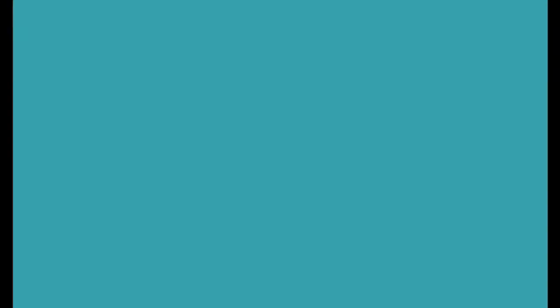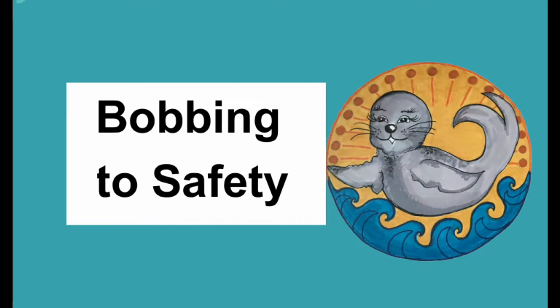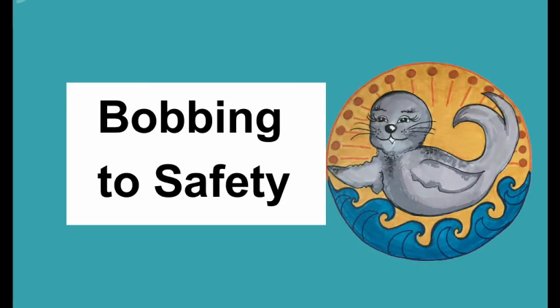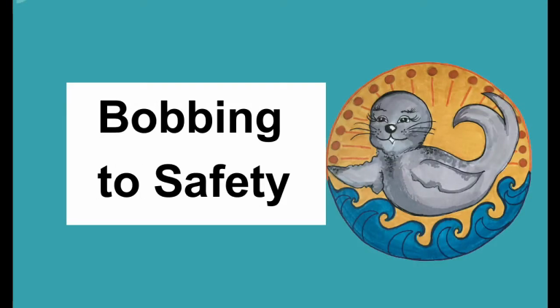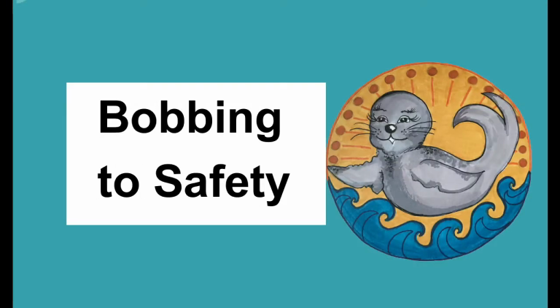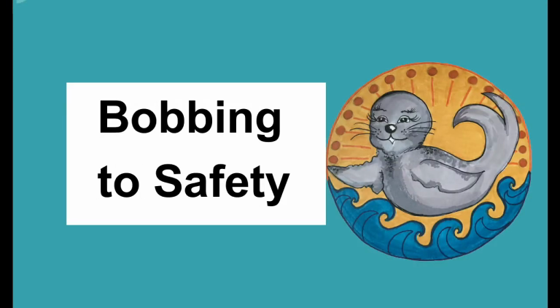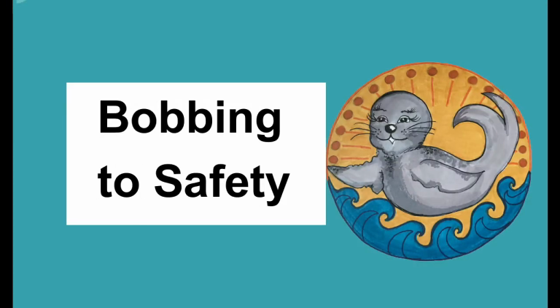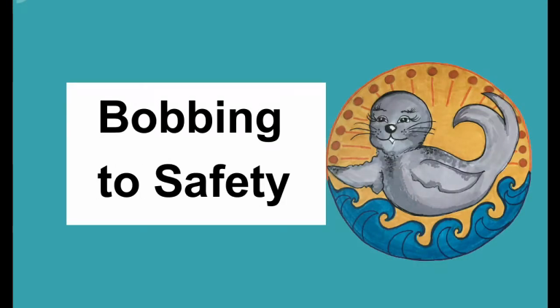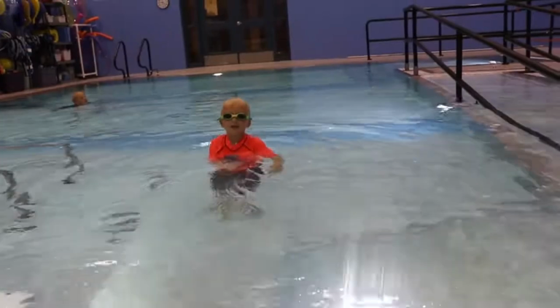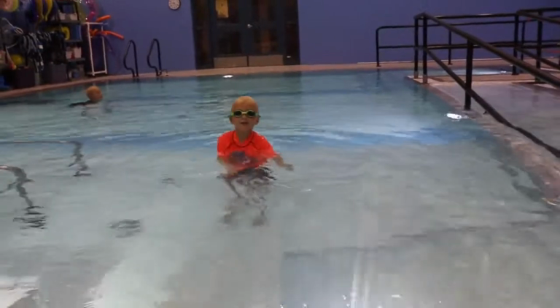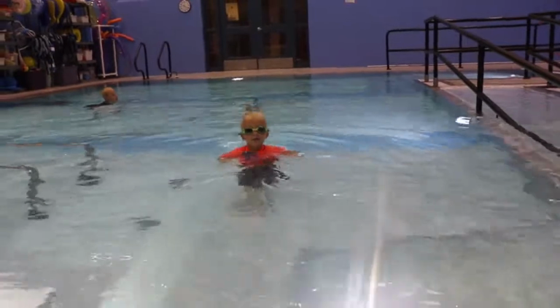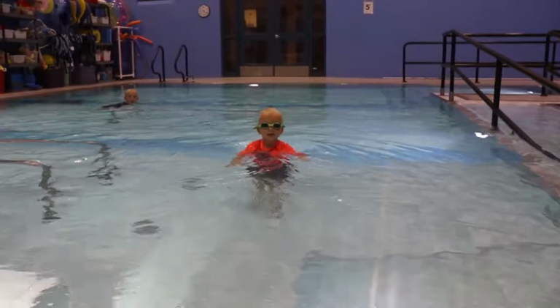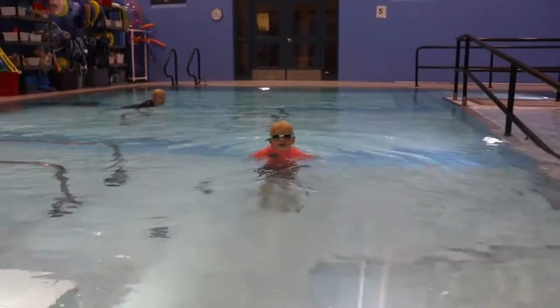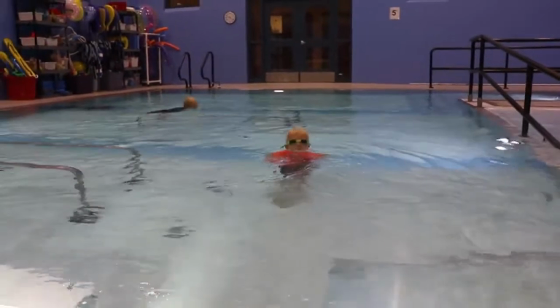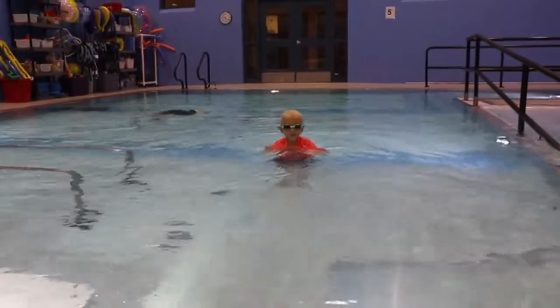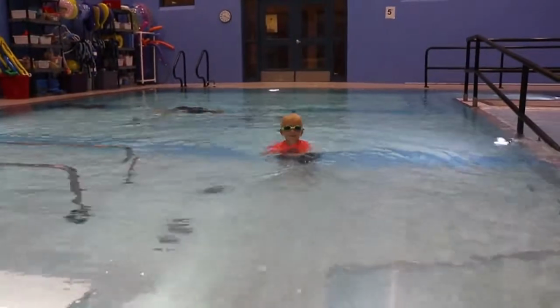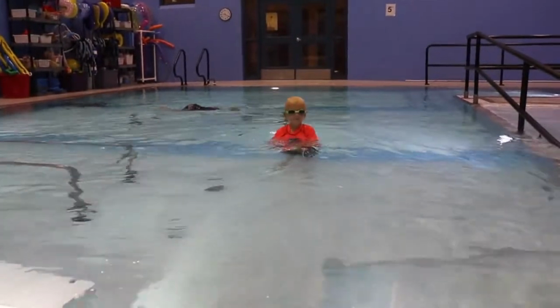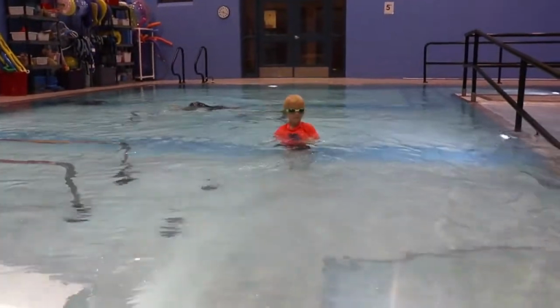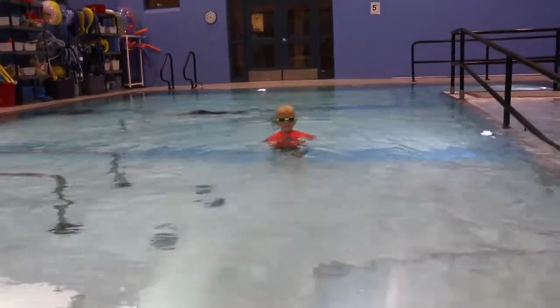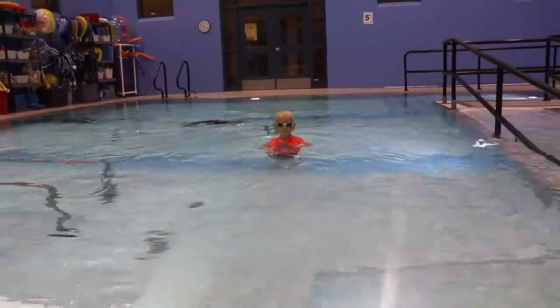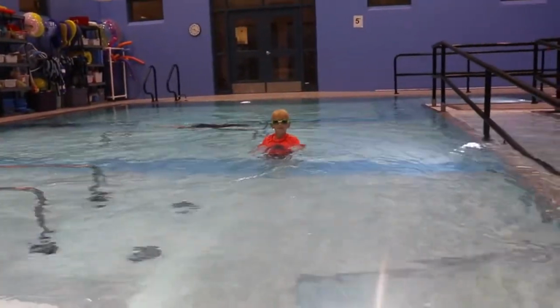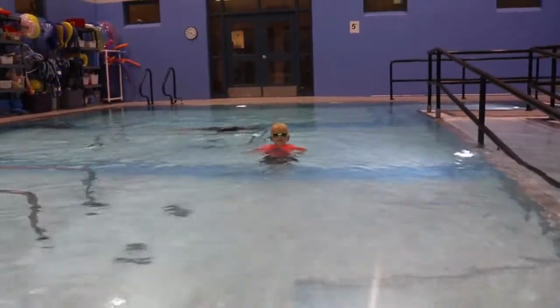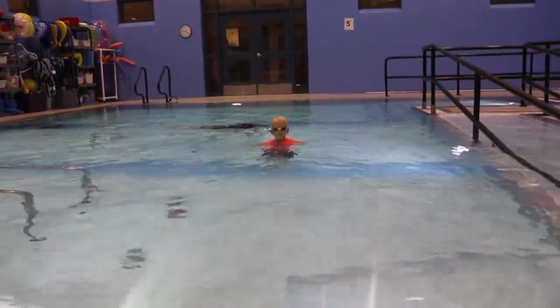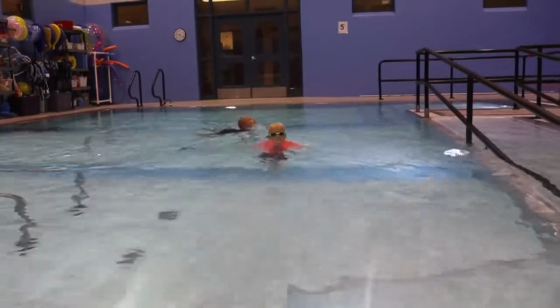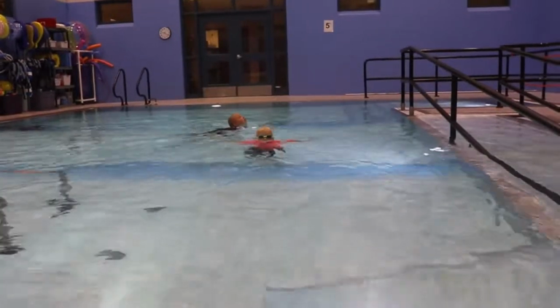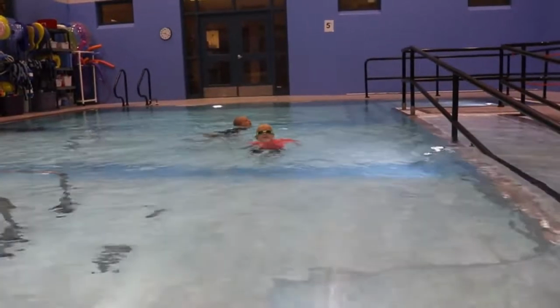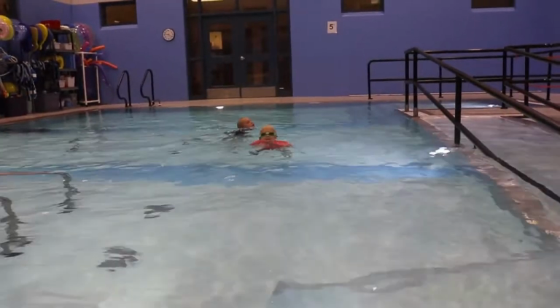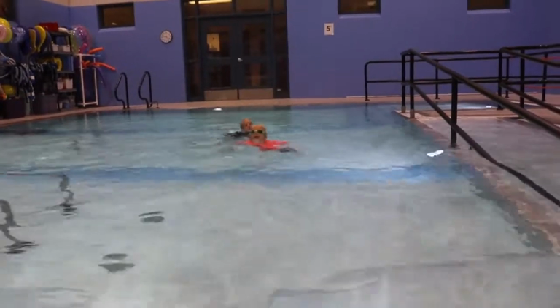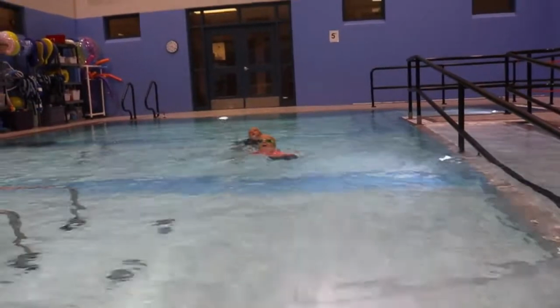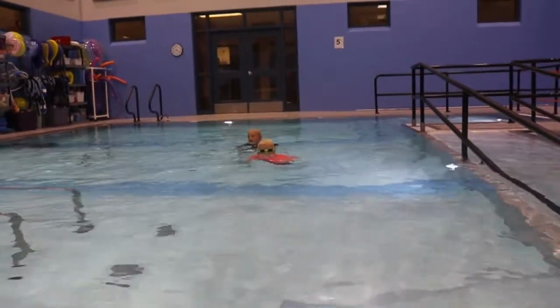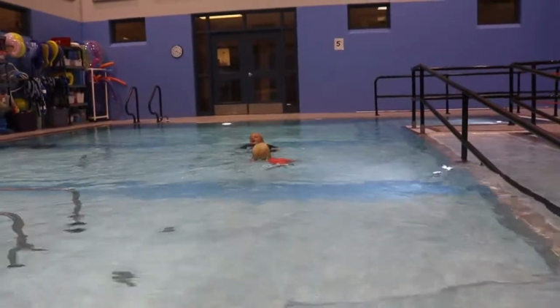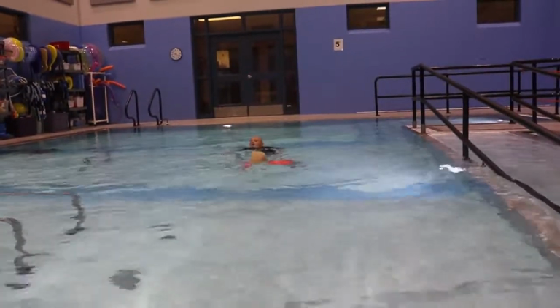Bobbing to safety, bunny hops. Bobbing is a skill that will help me to stand or reach shallow water when the water is over my head. Bobbing prepares me for breathing in deep water.